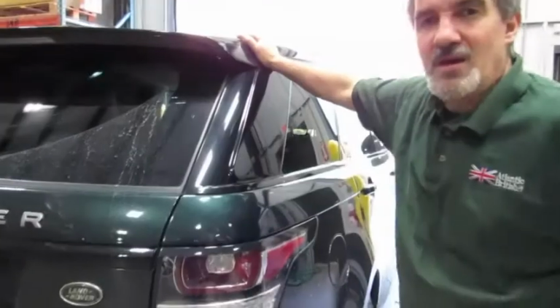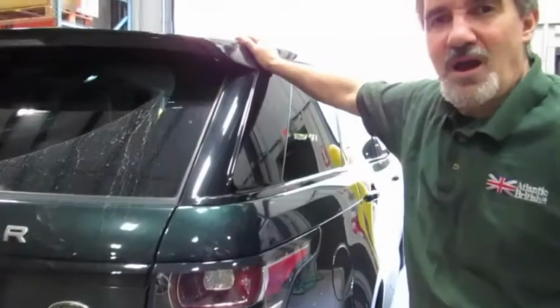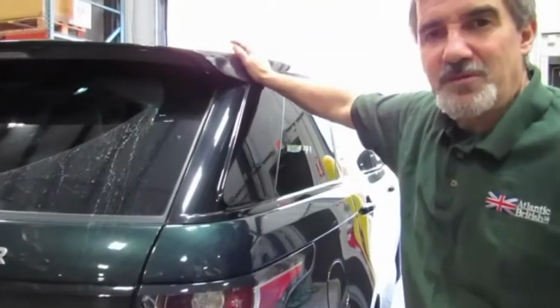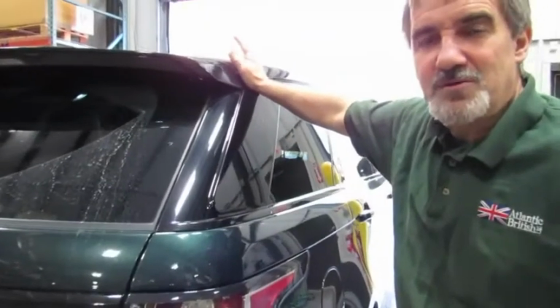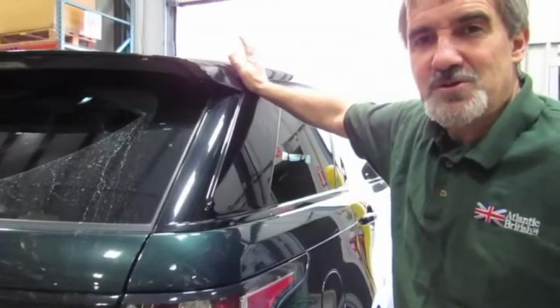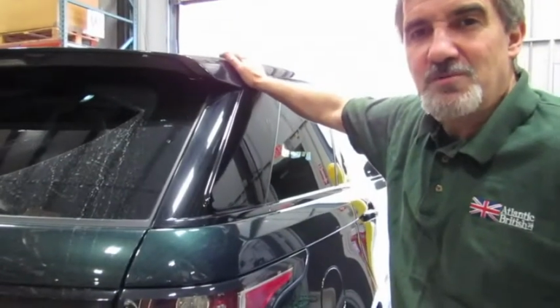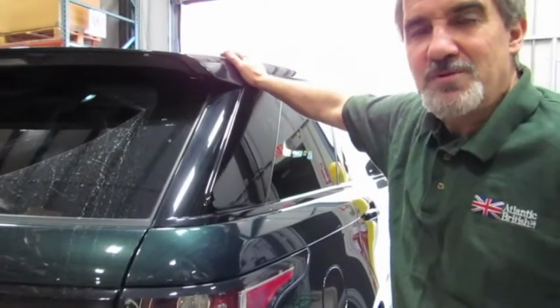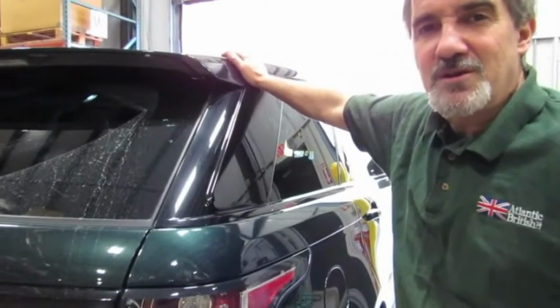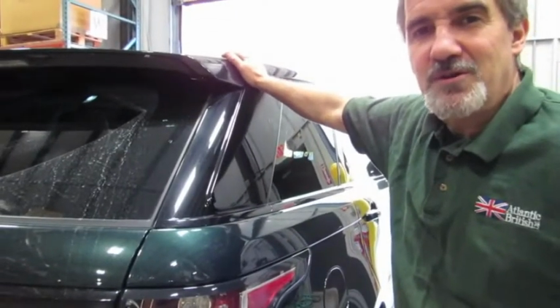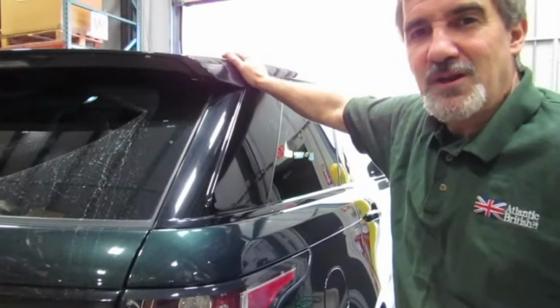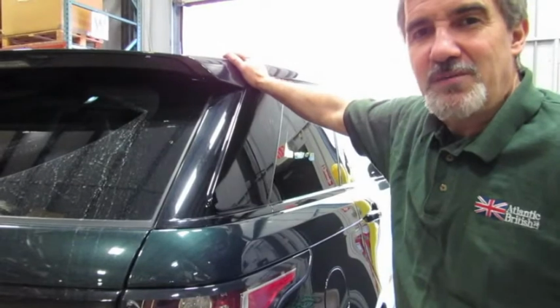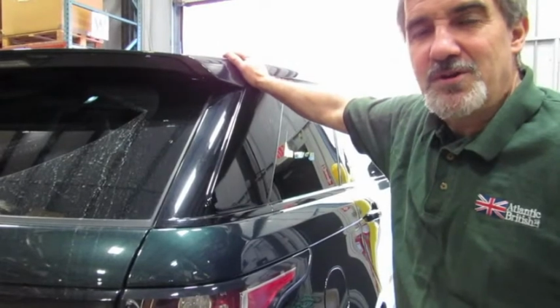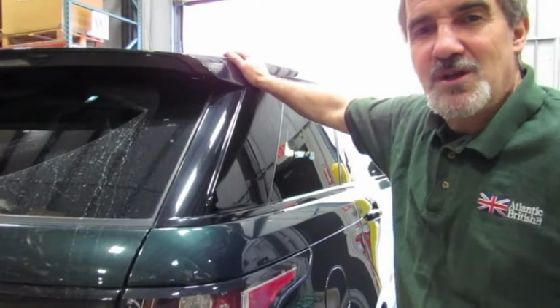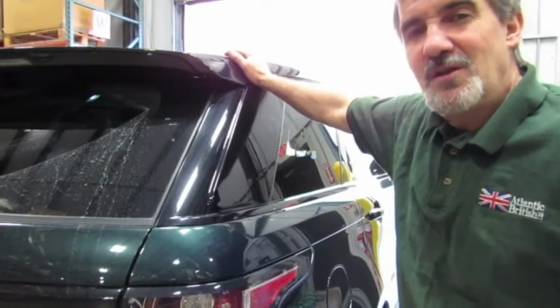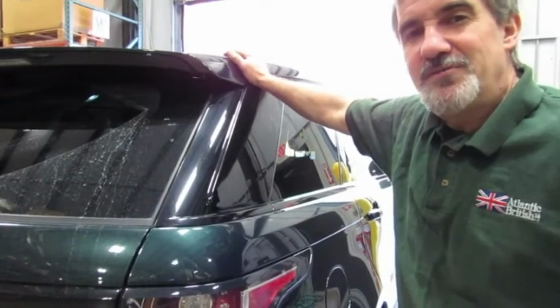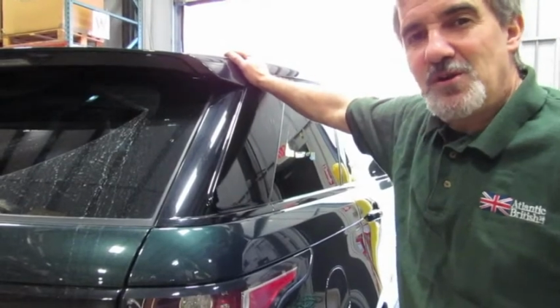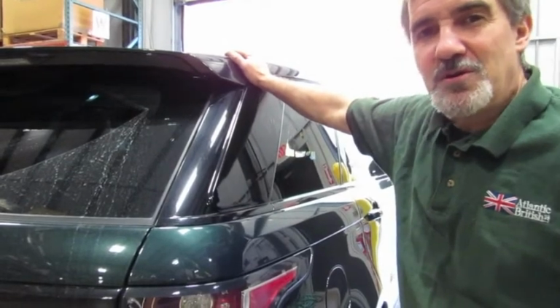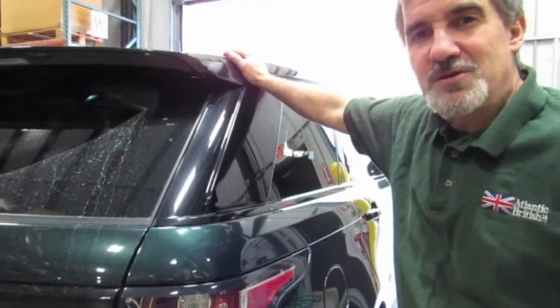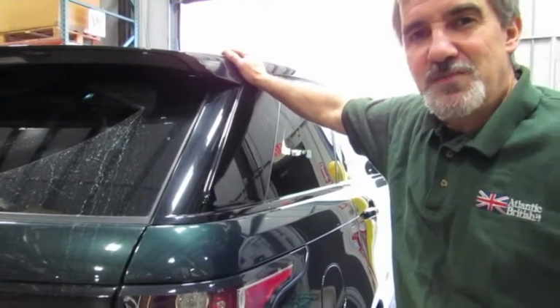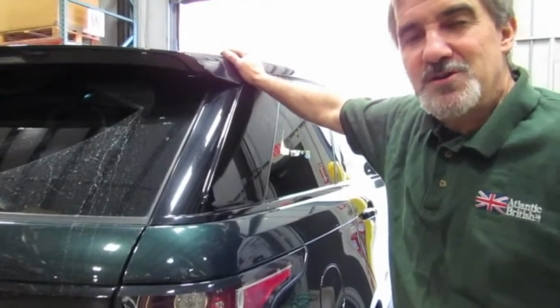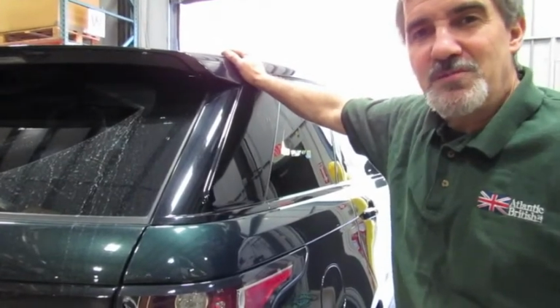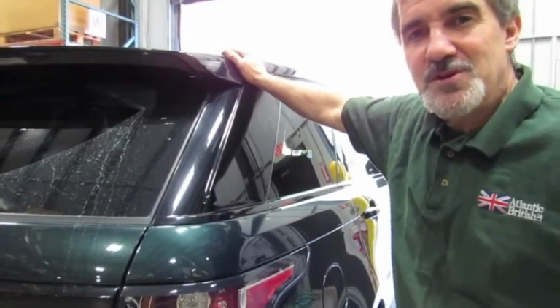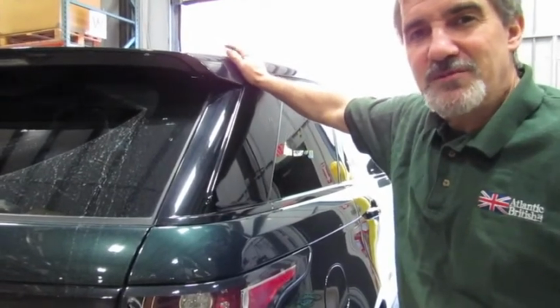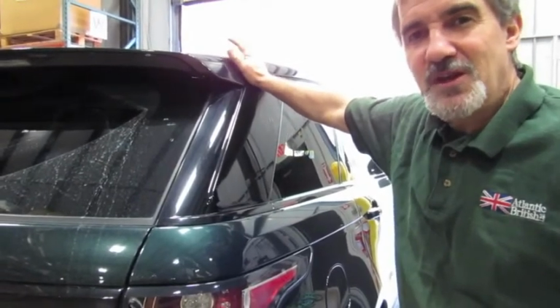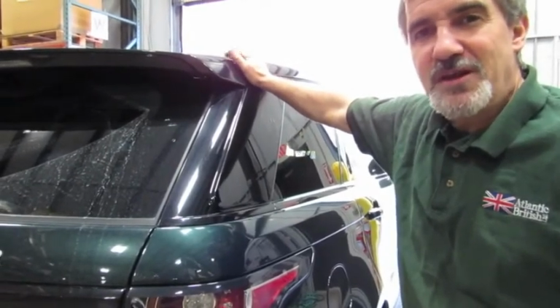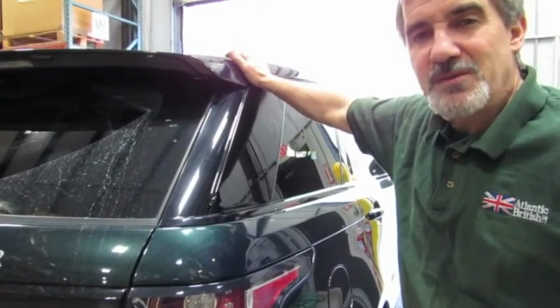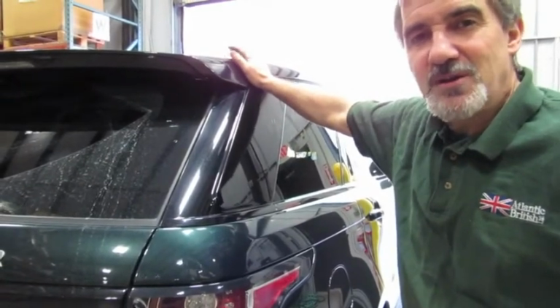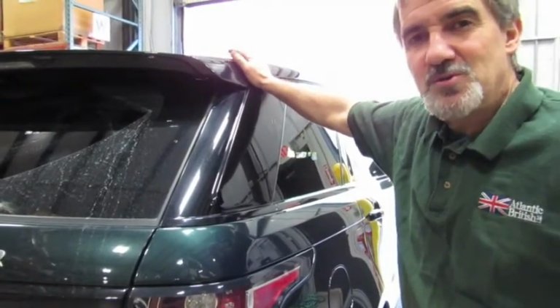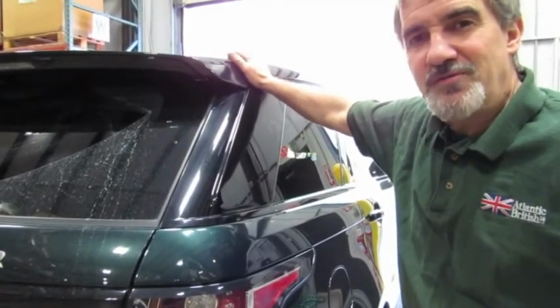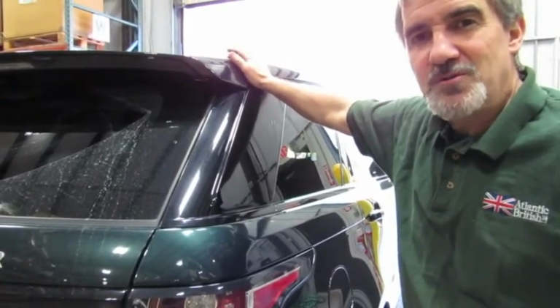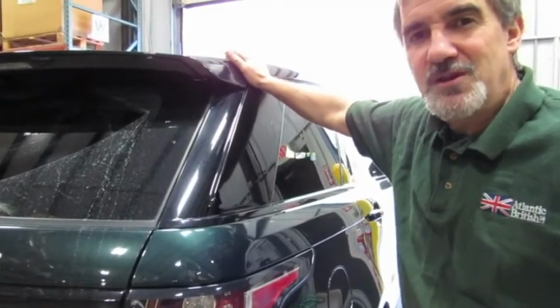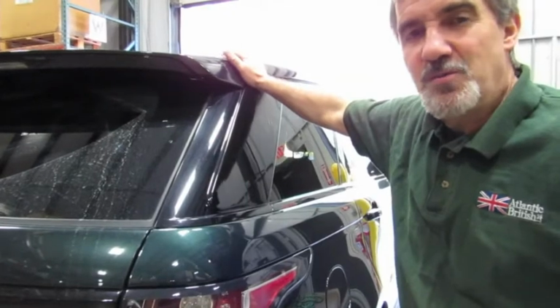Hi, I'm Doug, your tech support representative here at Atlantic British. On this video, we're going to touch base on replacement of a taillight assembly on a 2014 Sport.